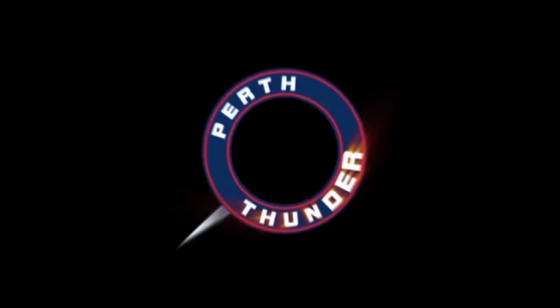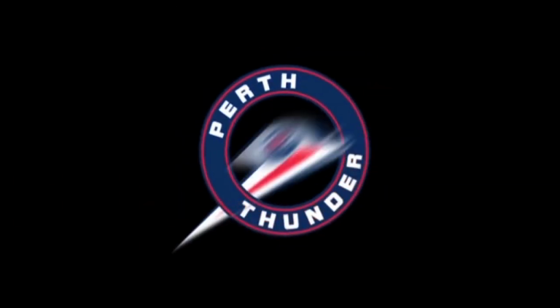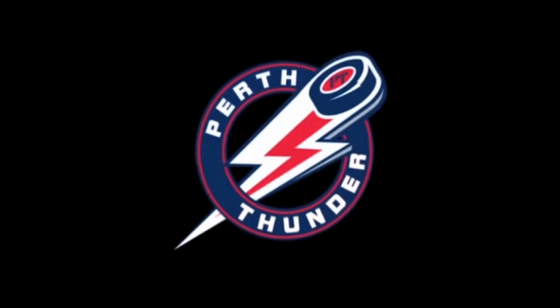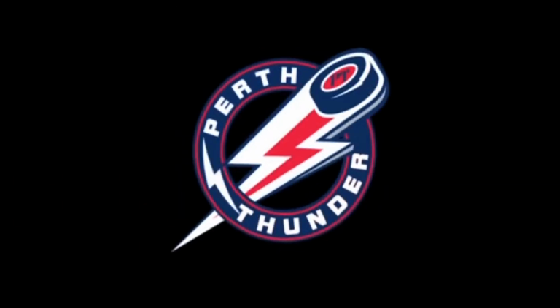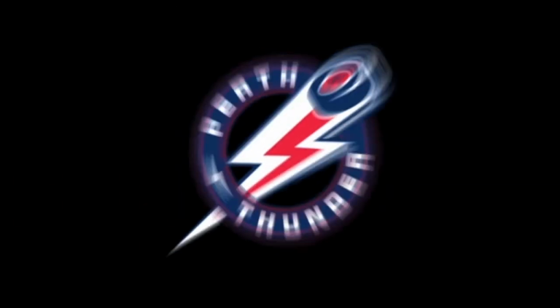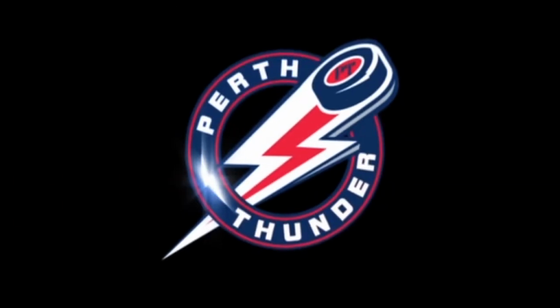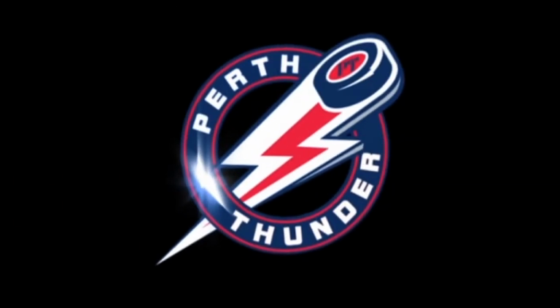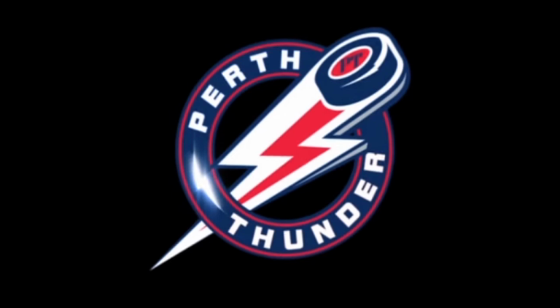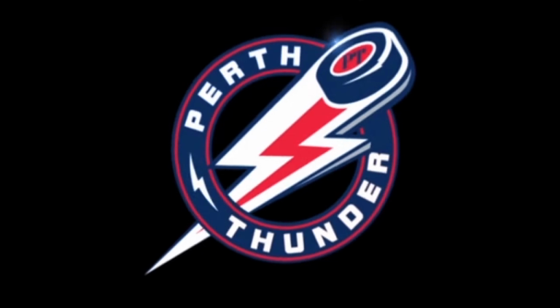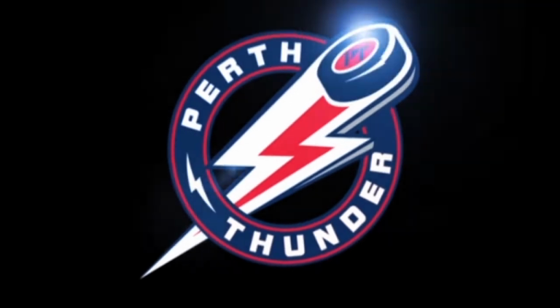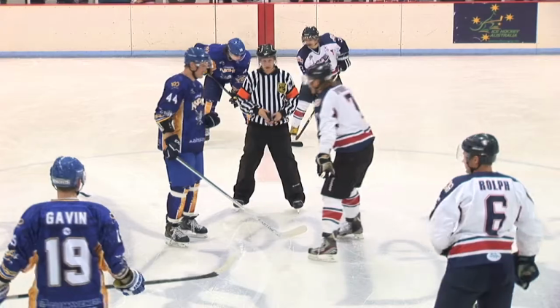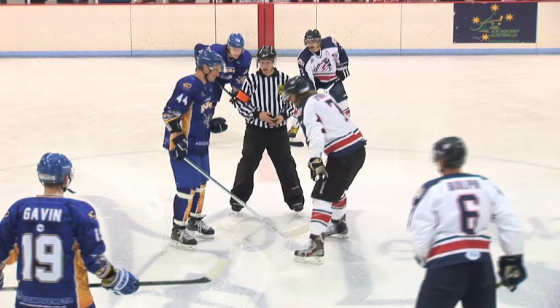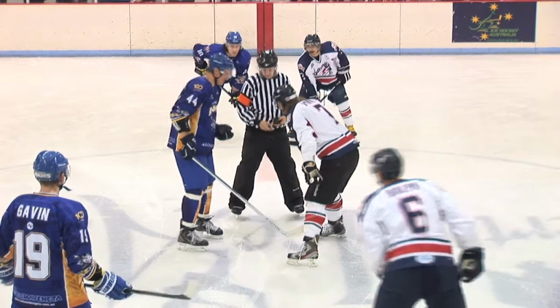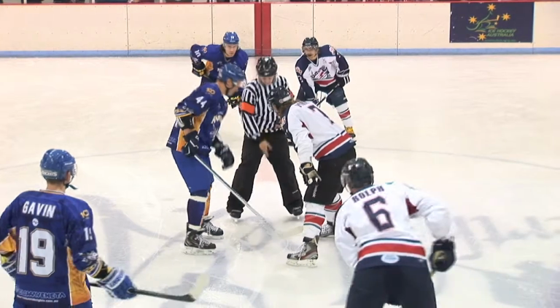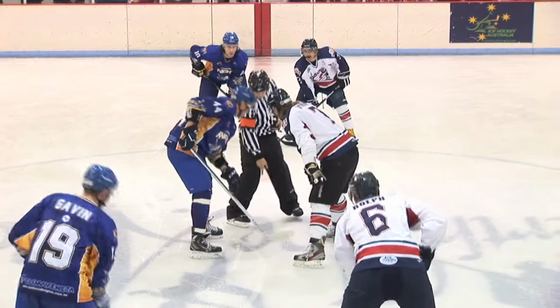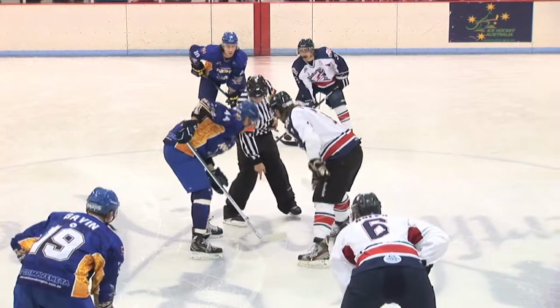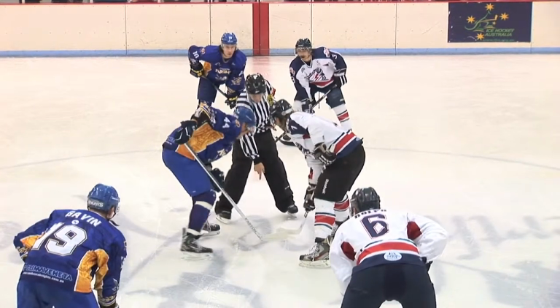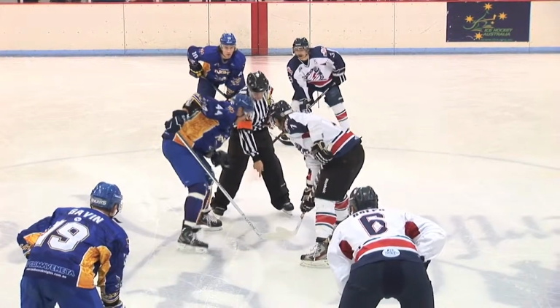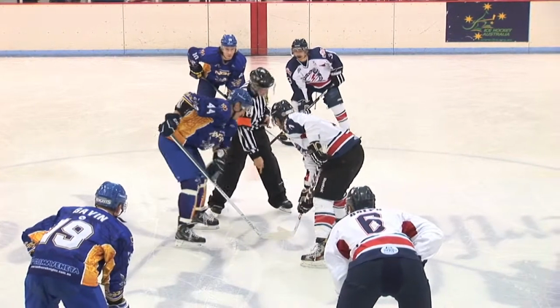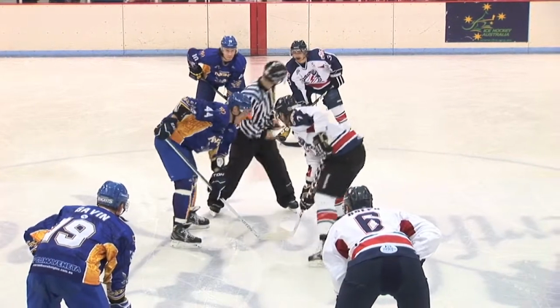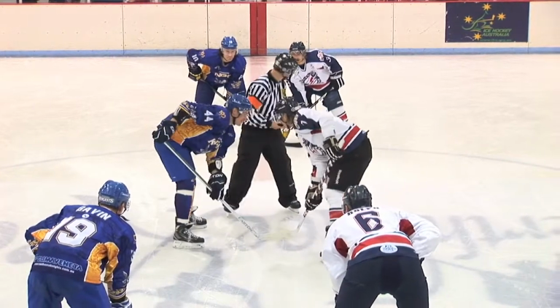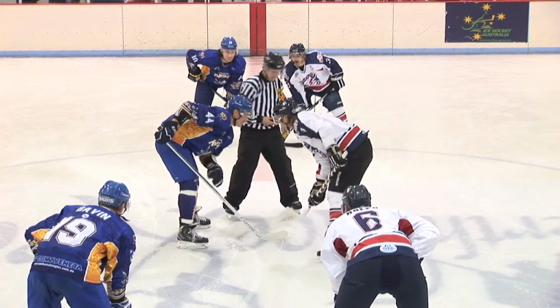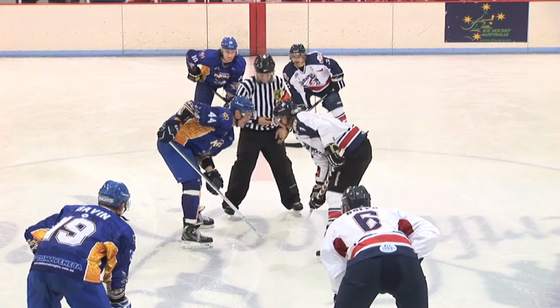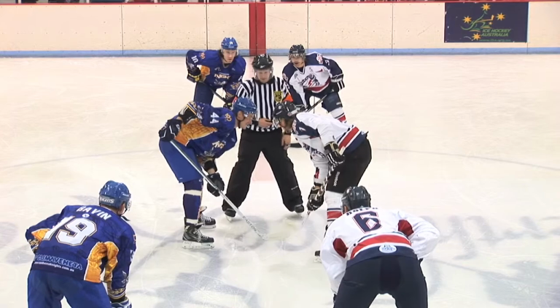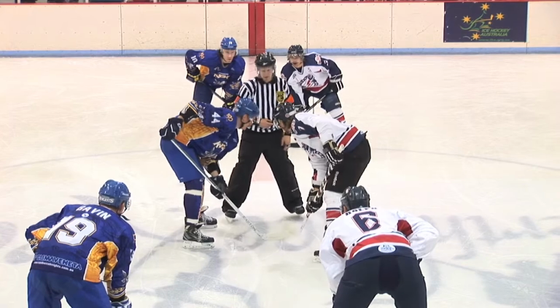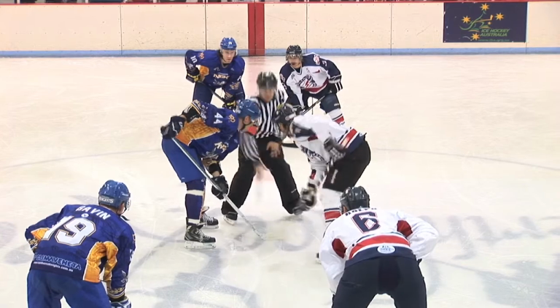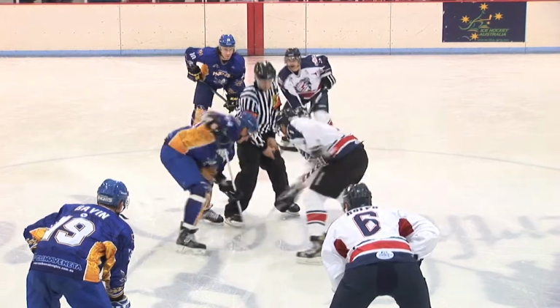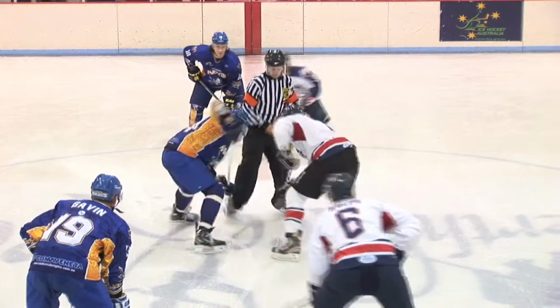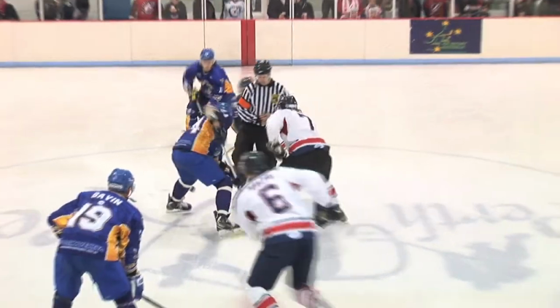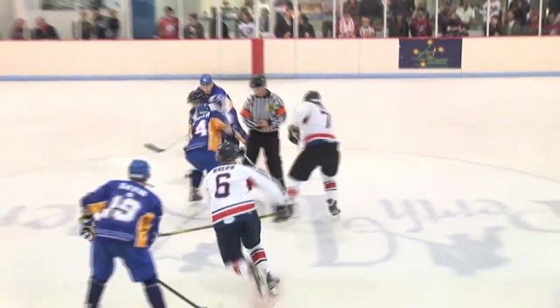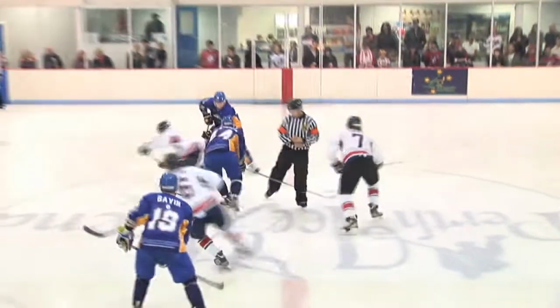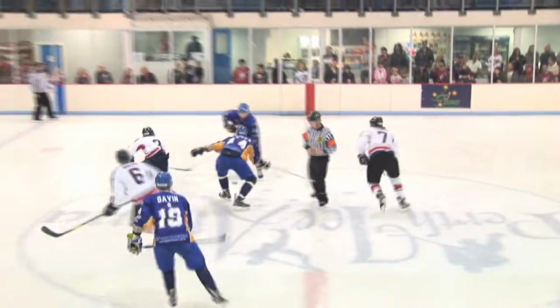After victory against the Canberra Knights on Saturday, Perth Thunder were looking for back-to-back wins for the second time at Perth Ice Arena this season, when the two sides met the following day.